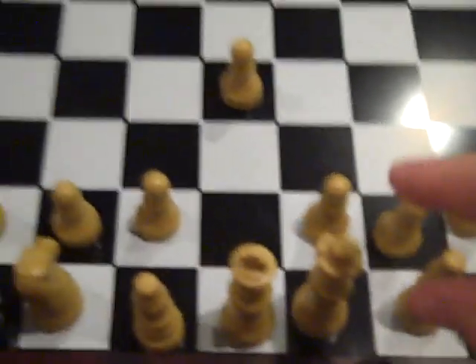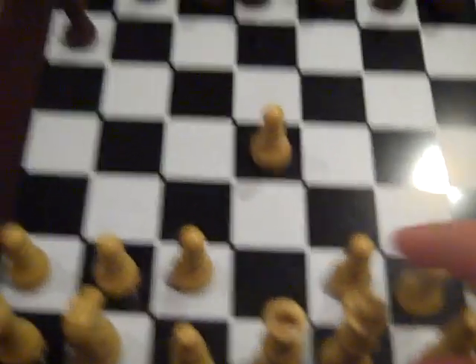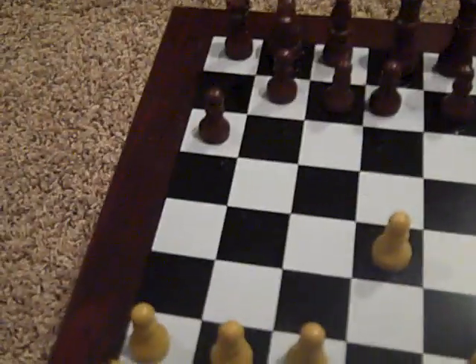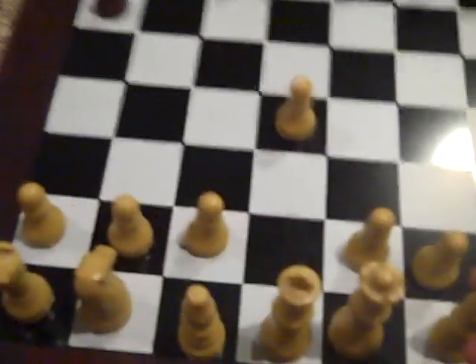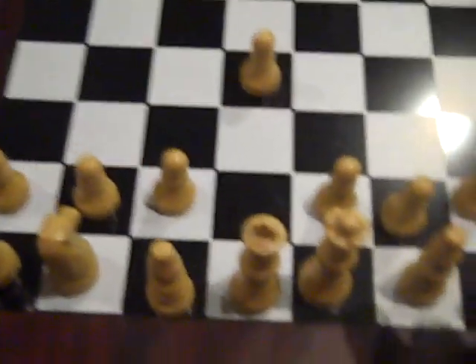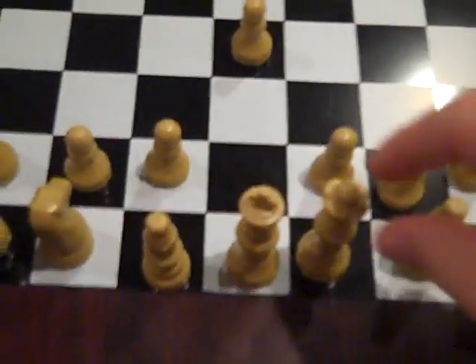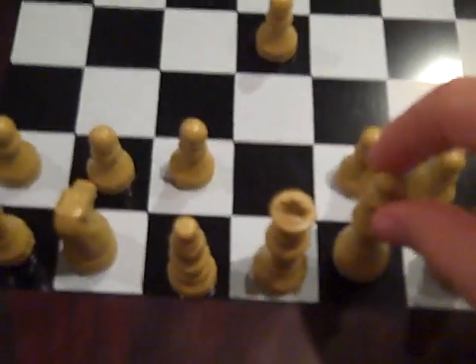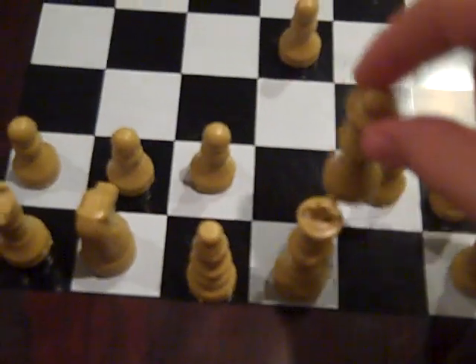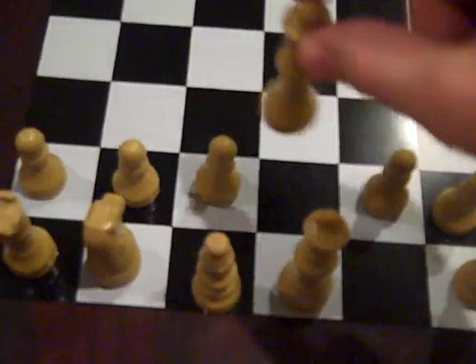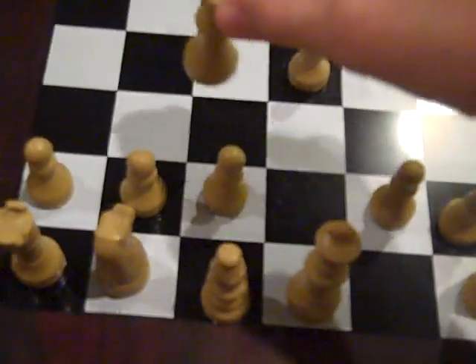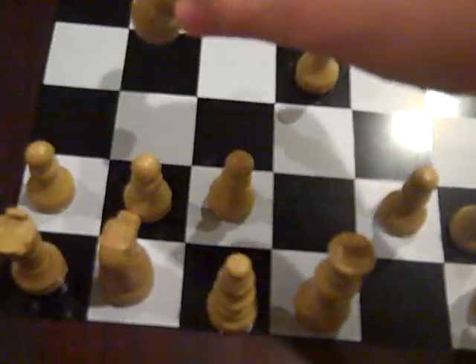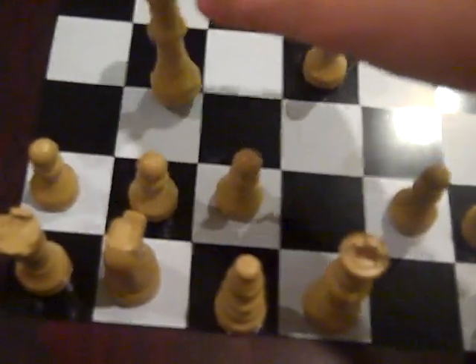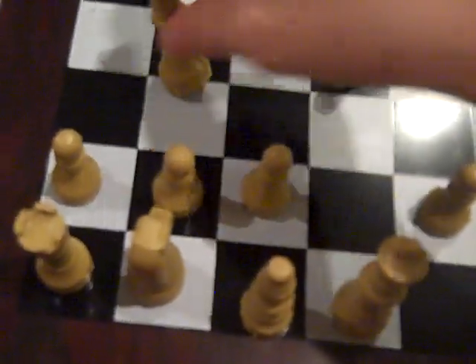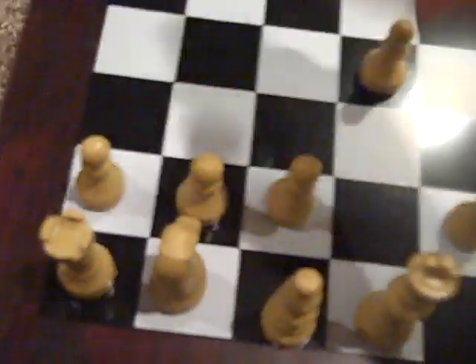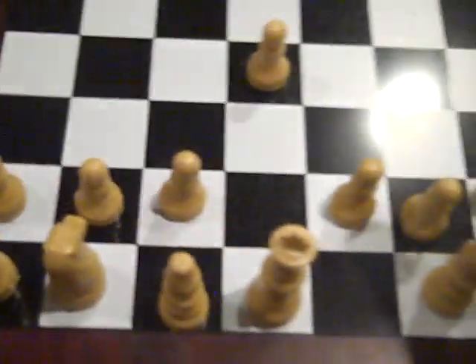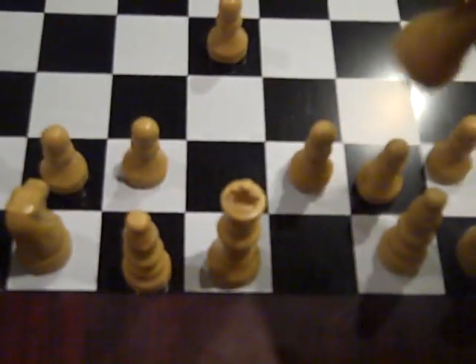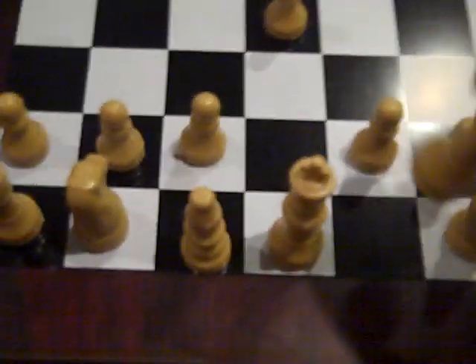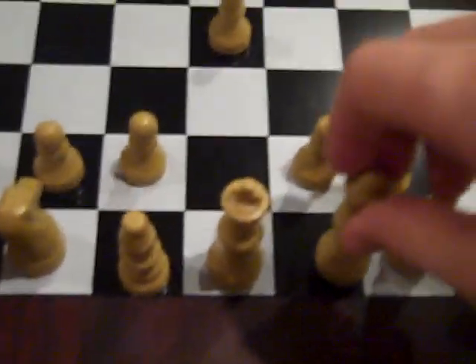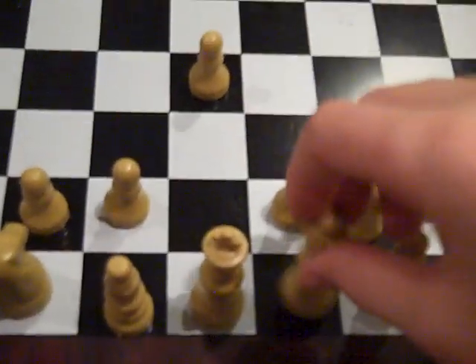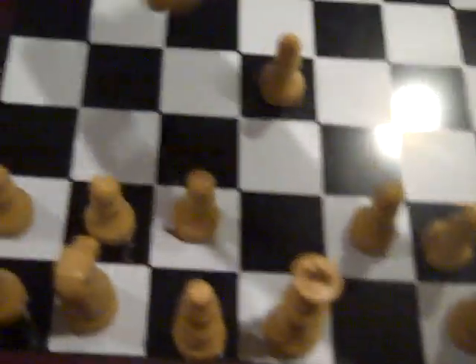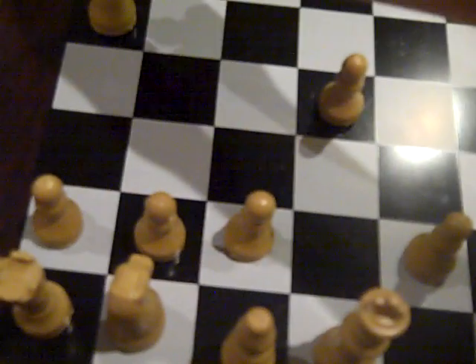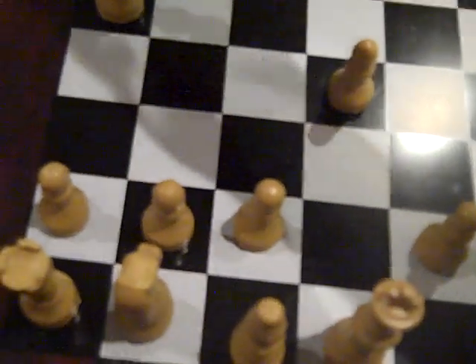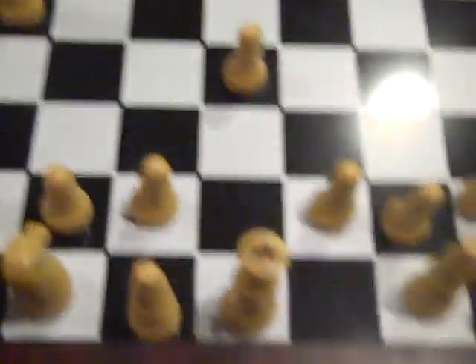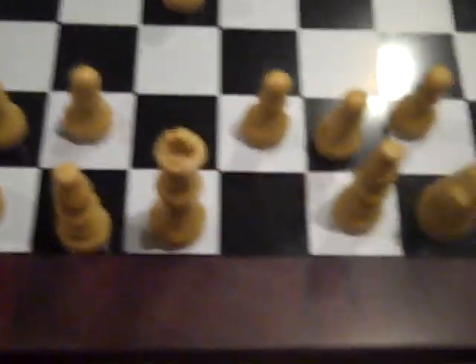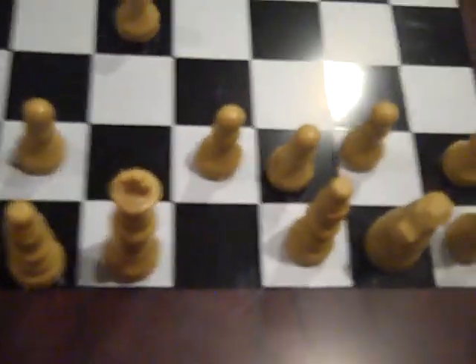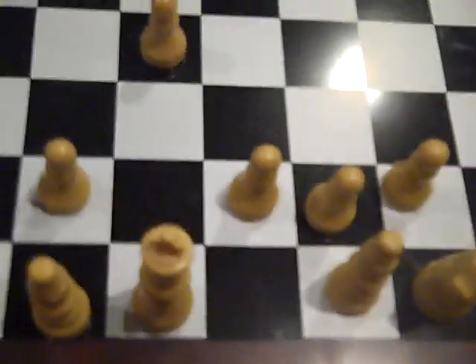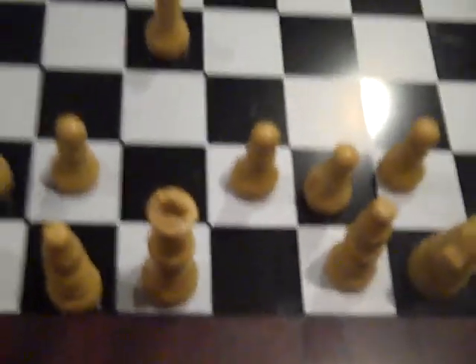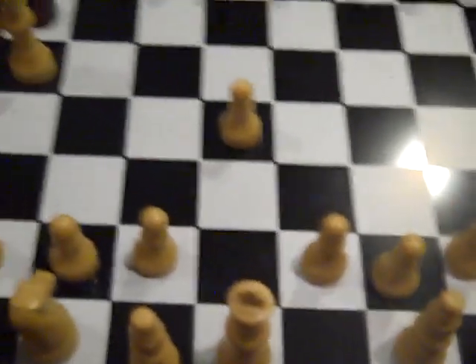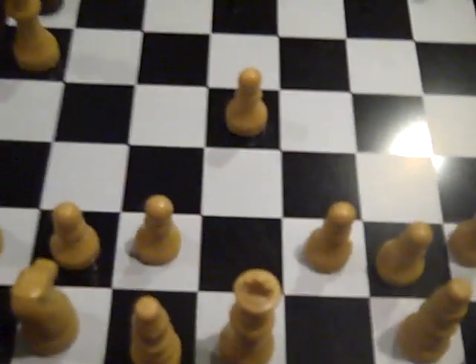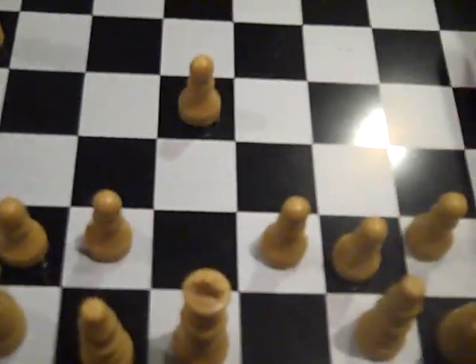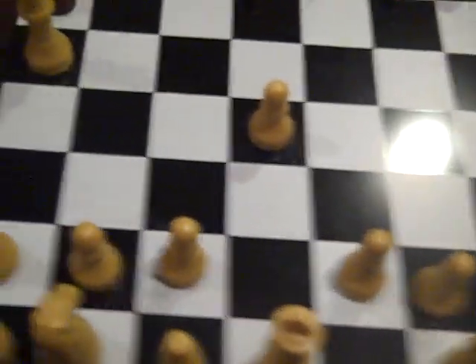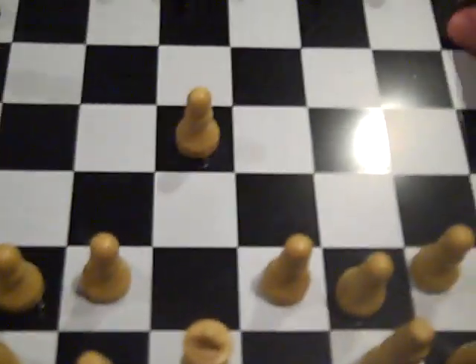You're going to move your queen right there. Next move, say the opponent moves here.